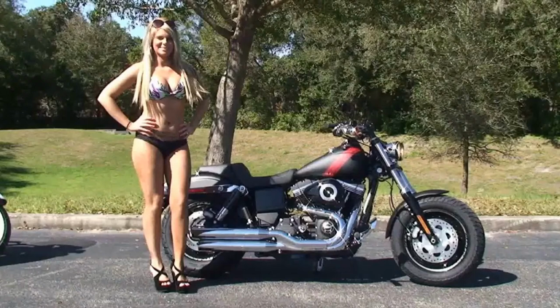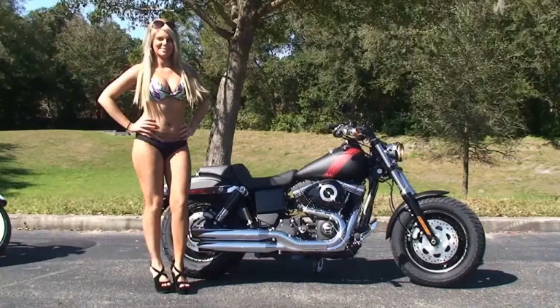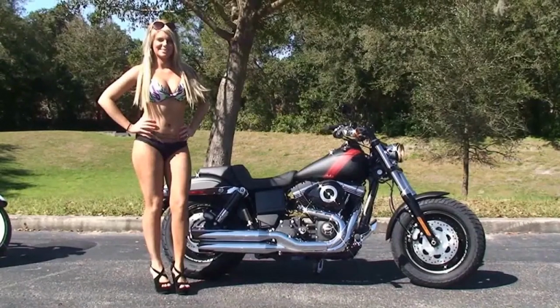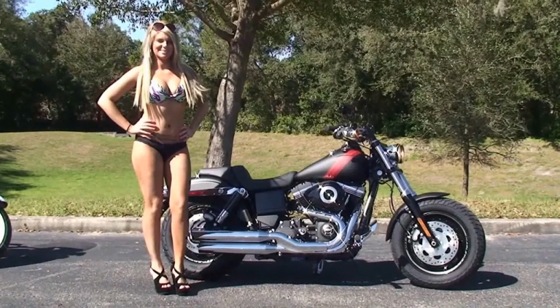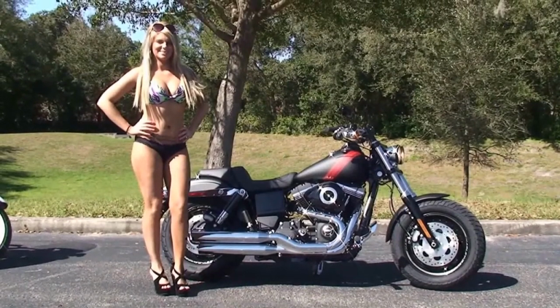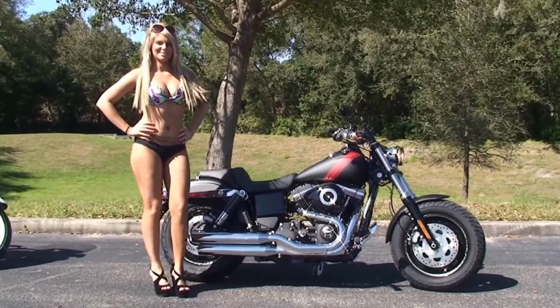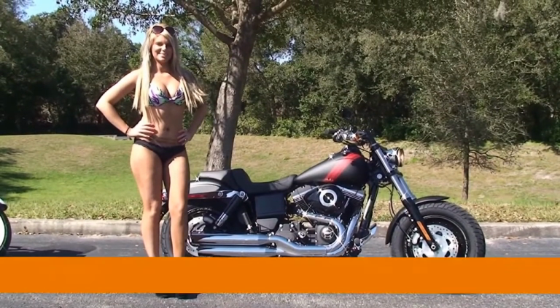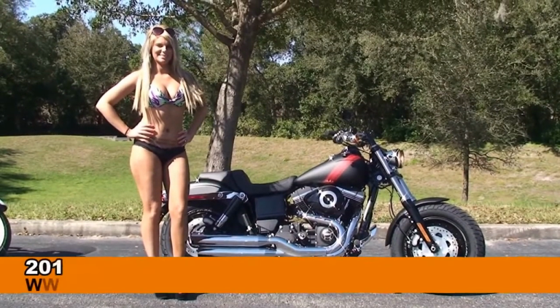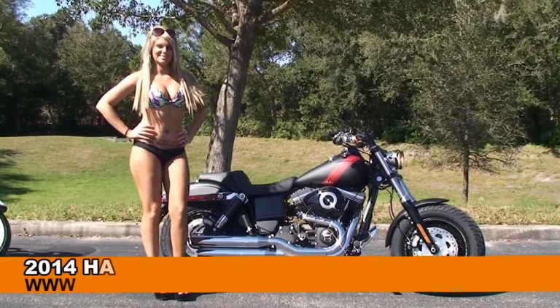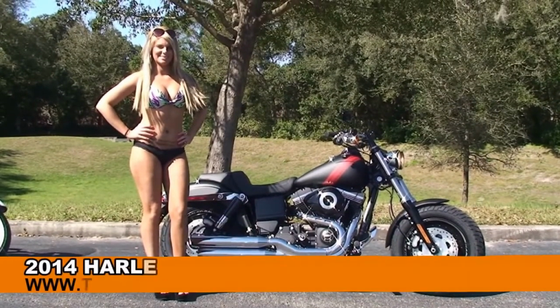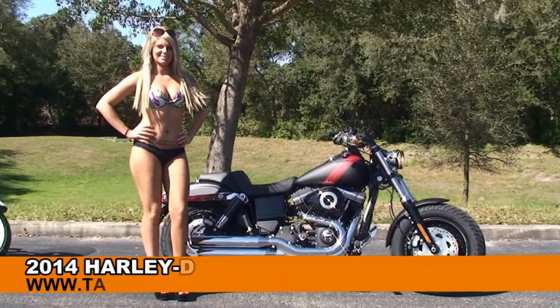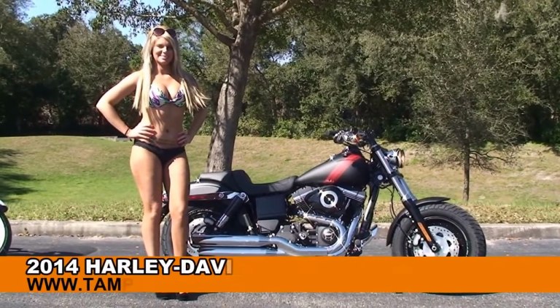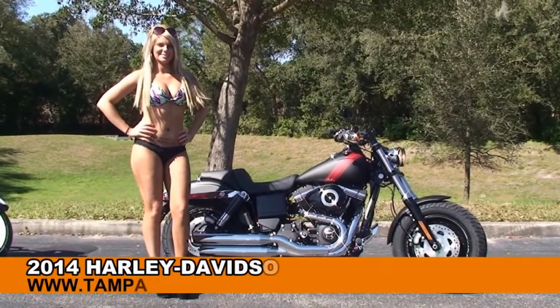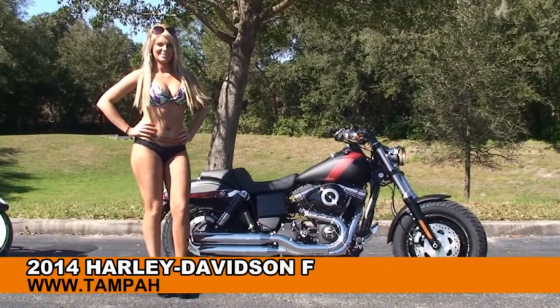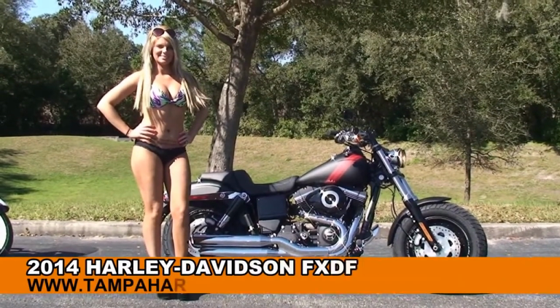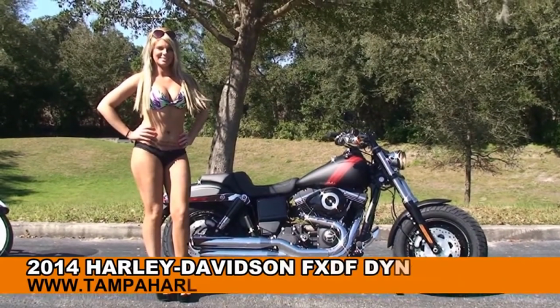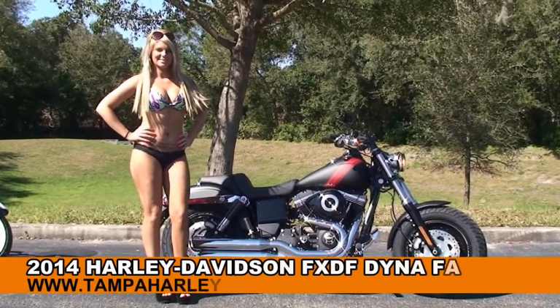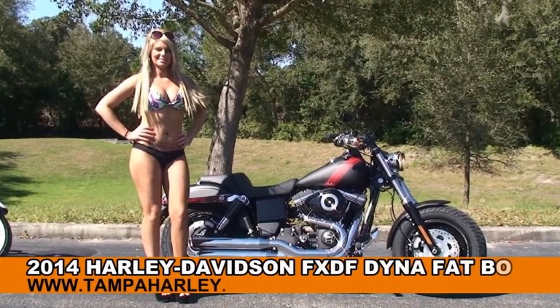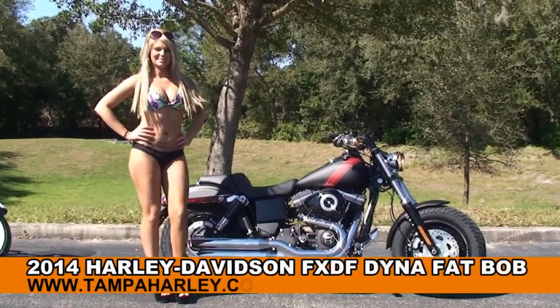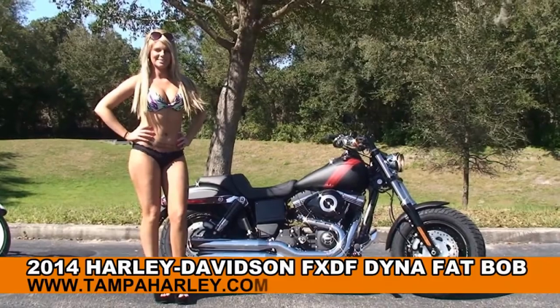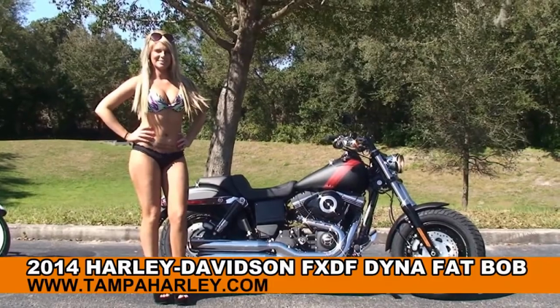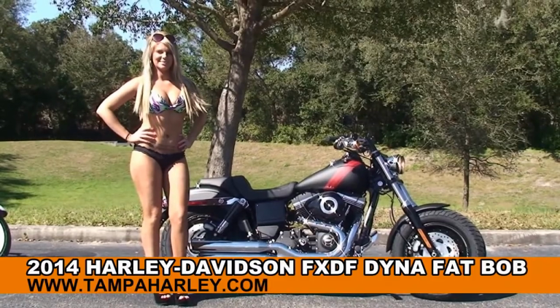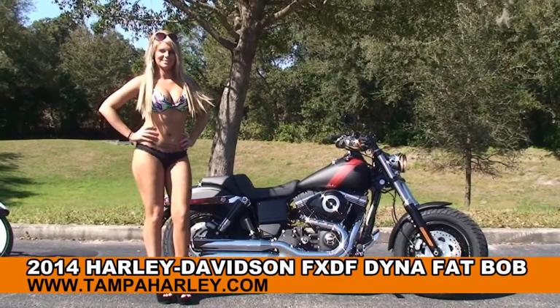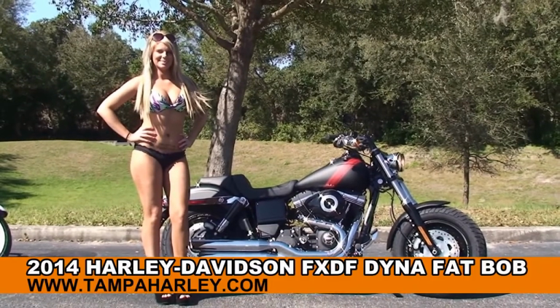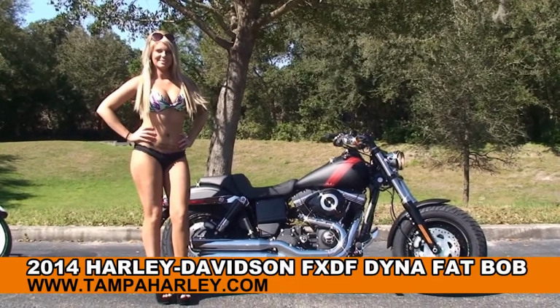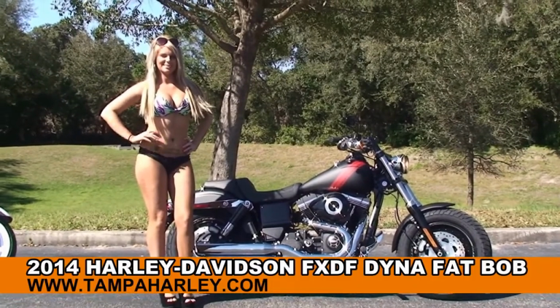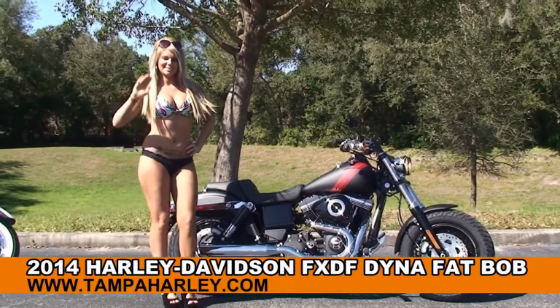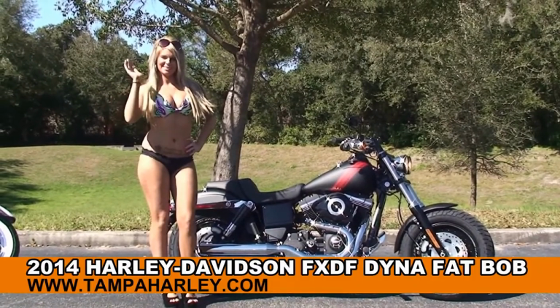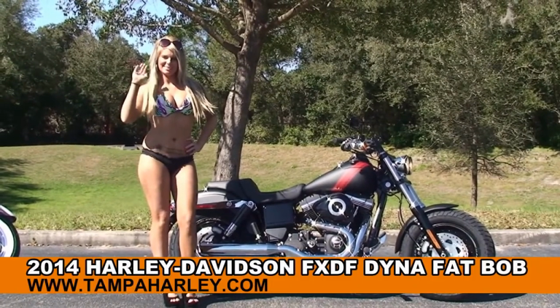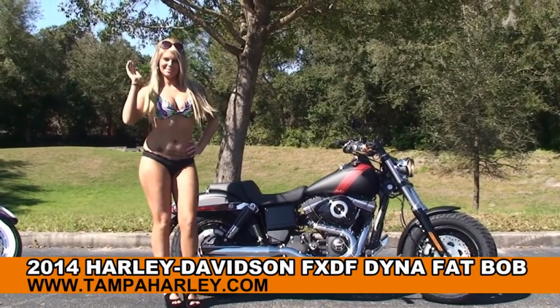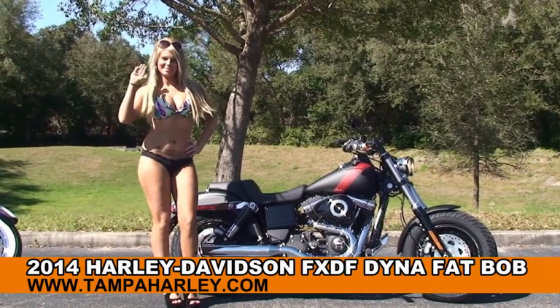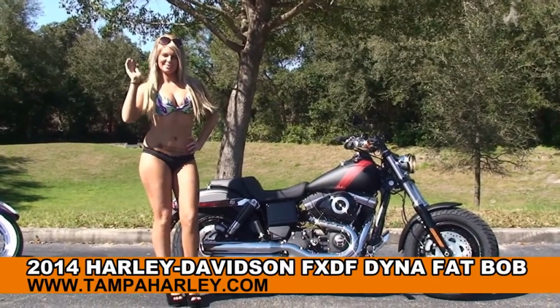Welcome everyone to the world famous Harley-Davidson Newport Ritchie. Today I've got for you this eye-popping brand new 2014 Dyna Fat Bob, and showing it off we've got Rochelle.